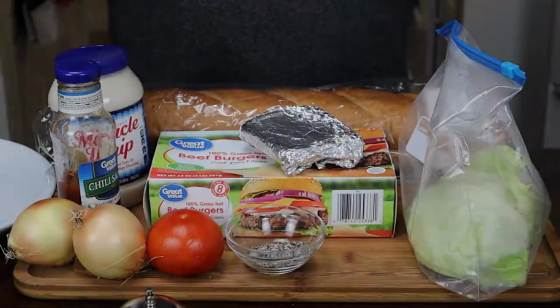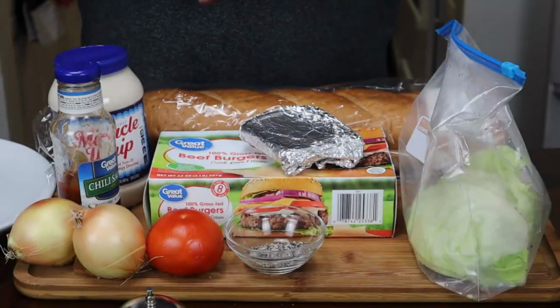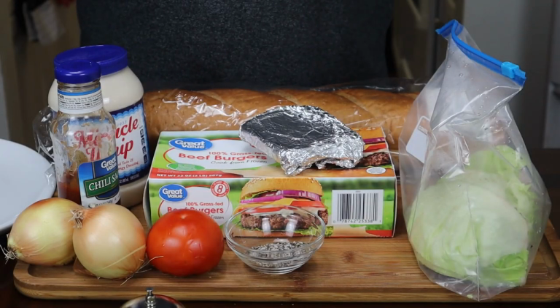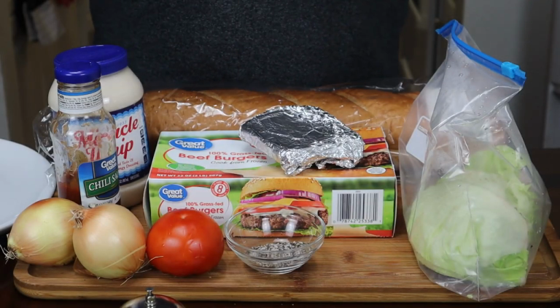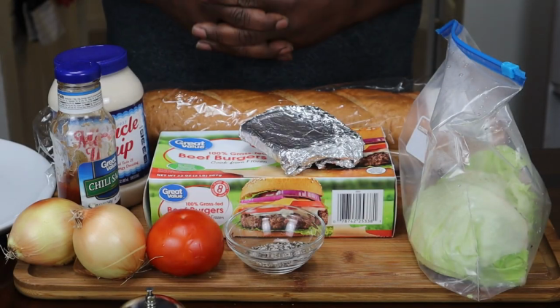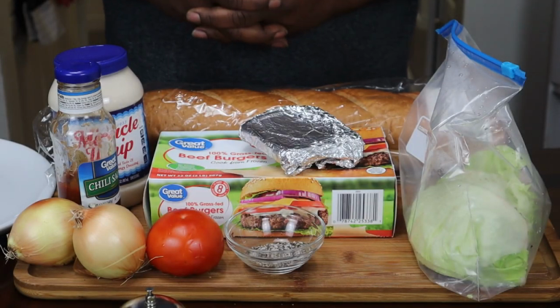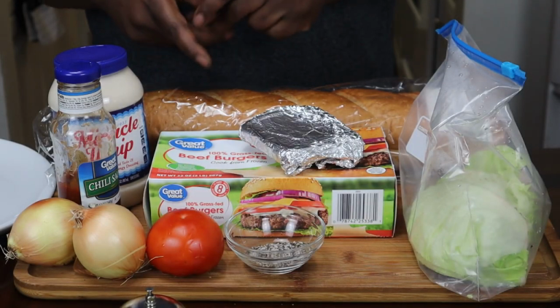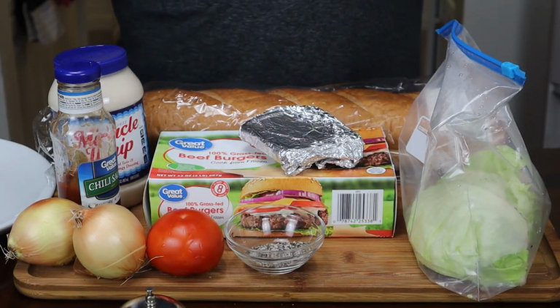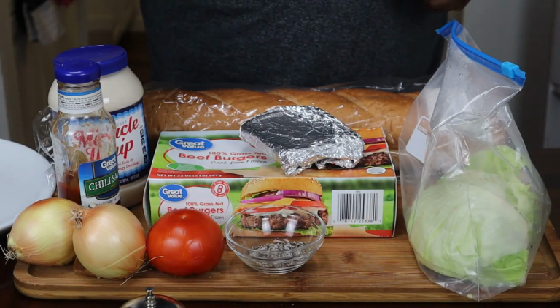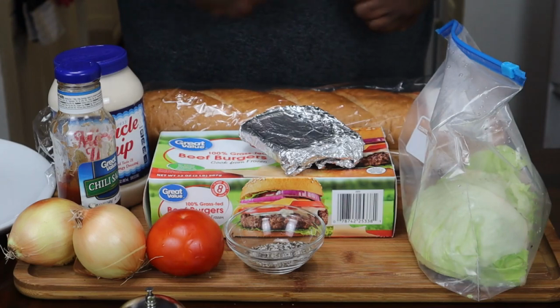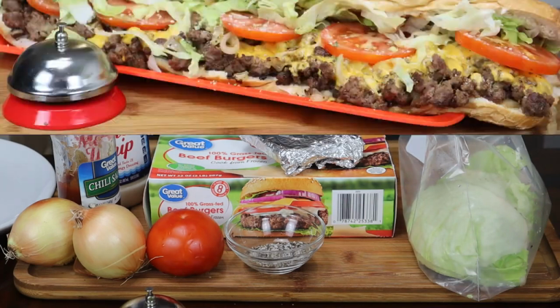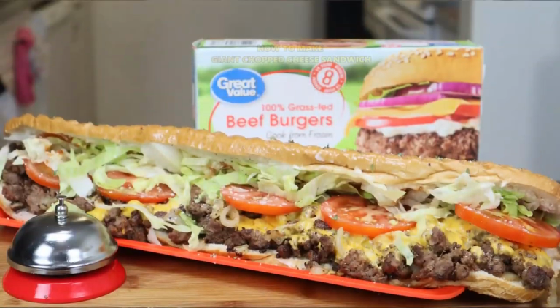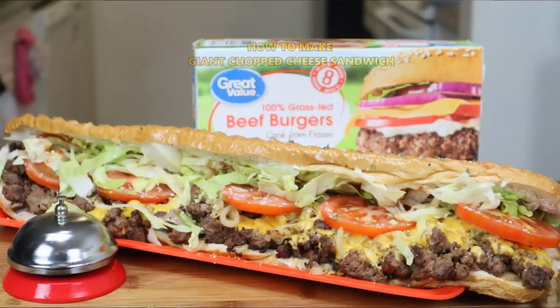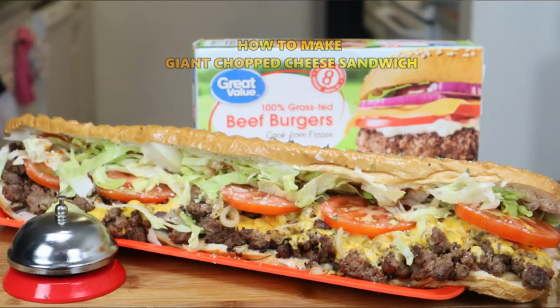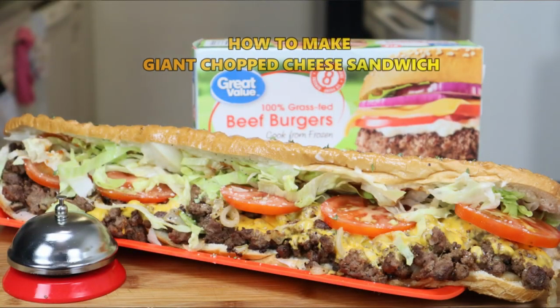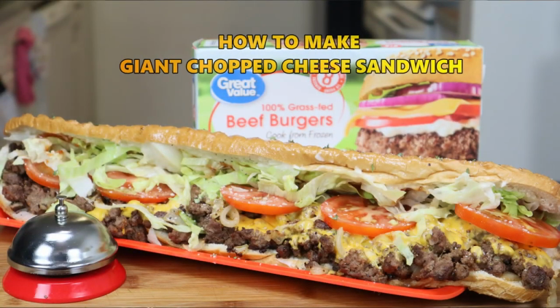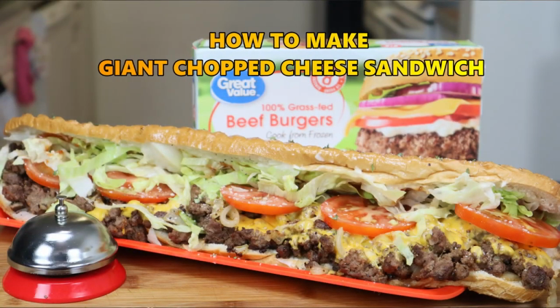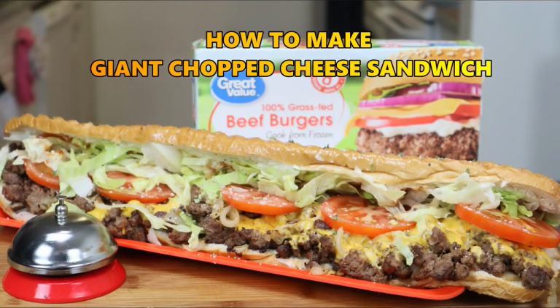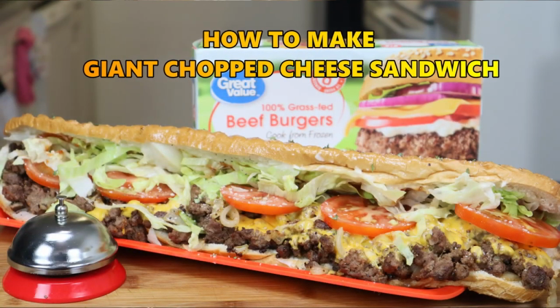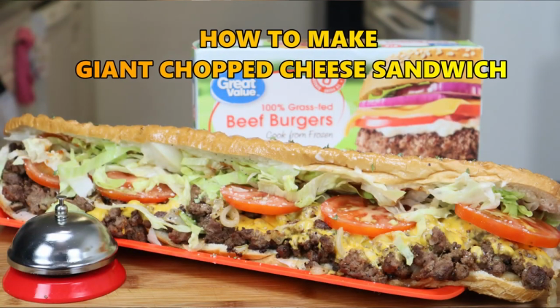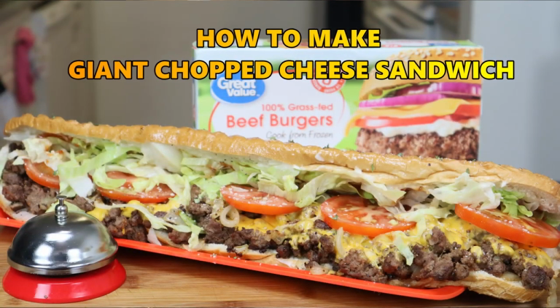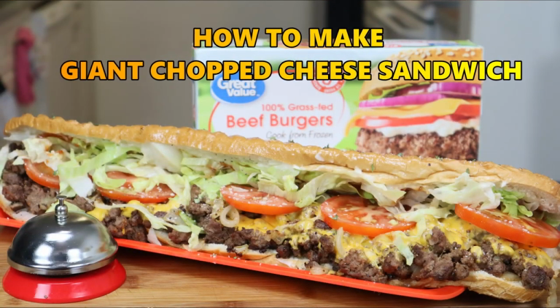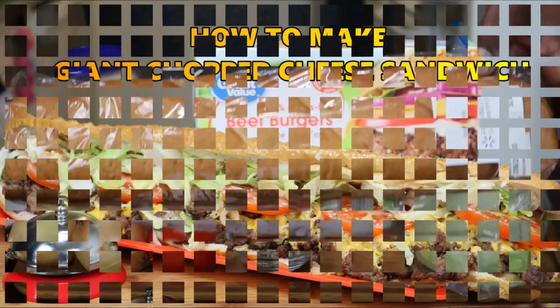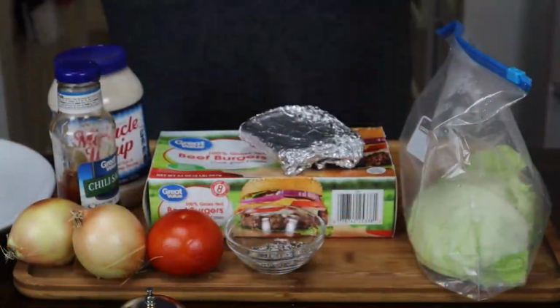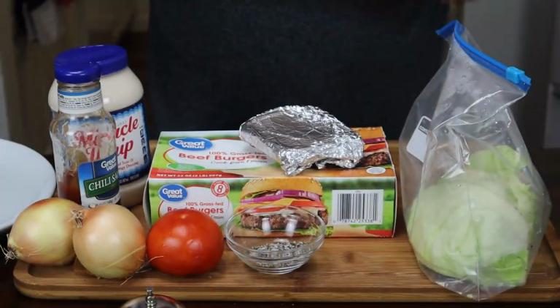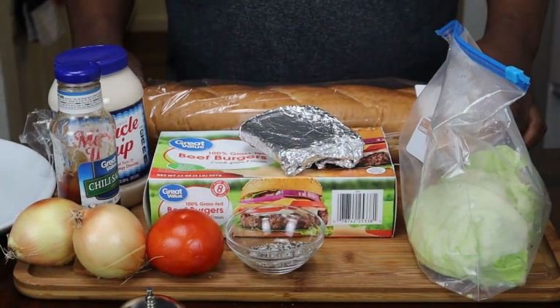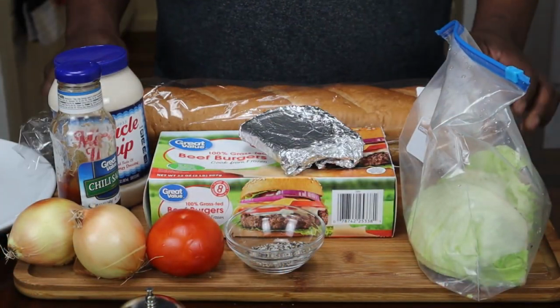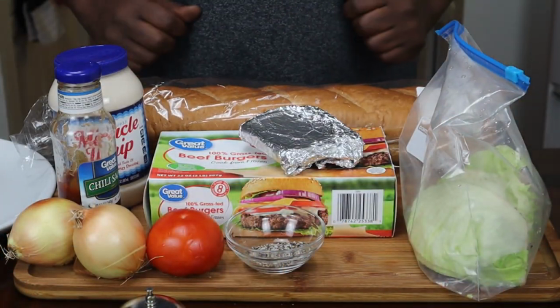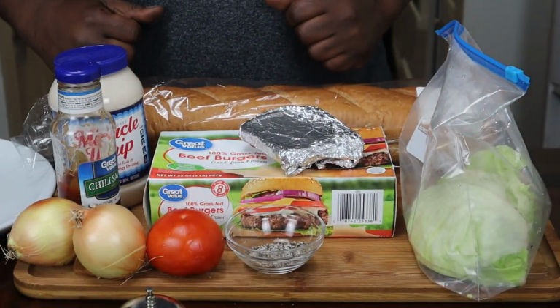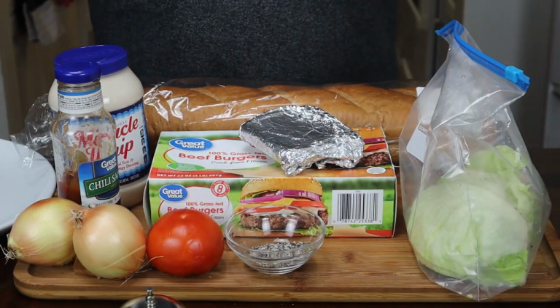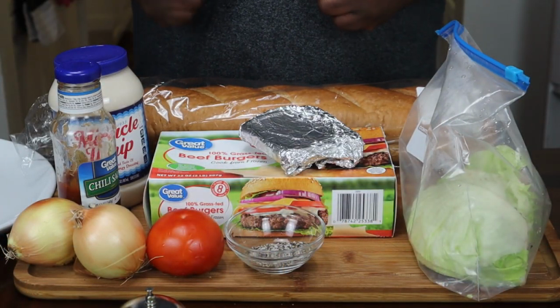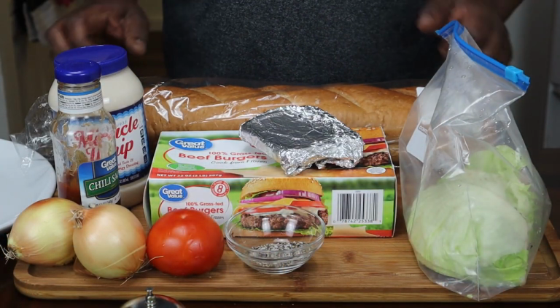Today on the chopping block, I'm going to be showing you guys how to make a giant chopped cheese salad inspired by Sam the Cooking Guy. This is what you're going to need.